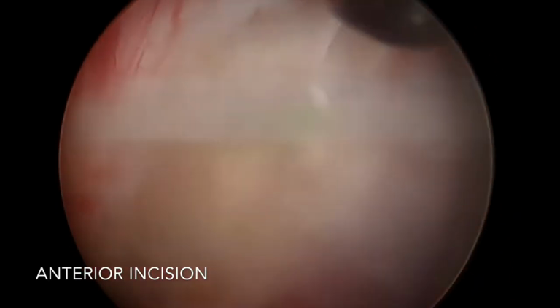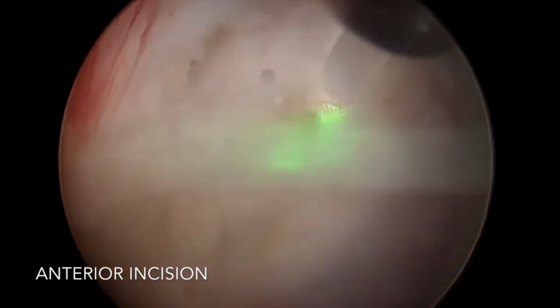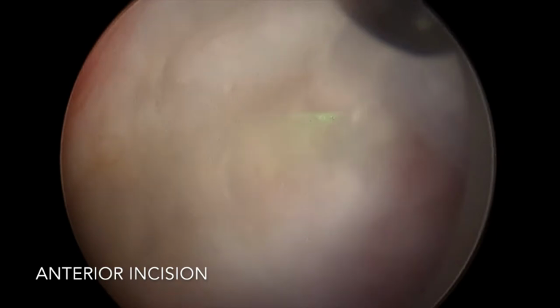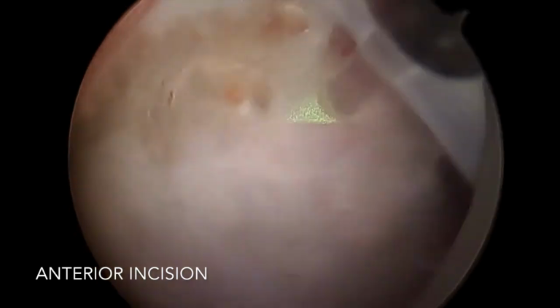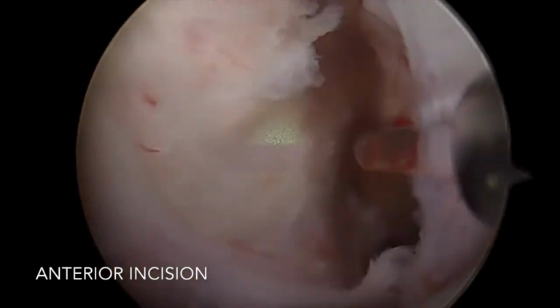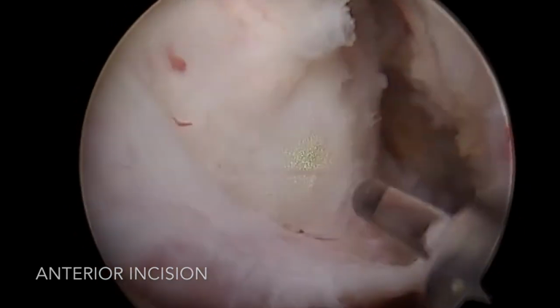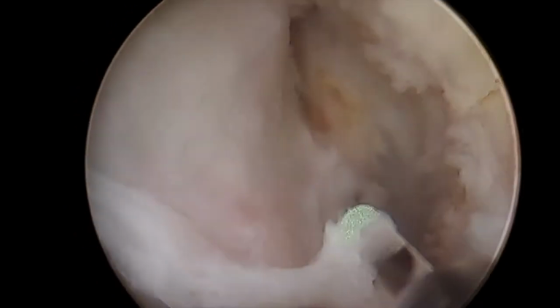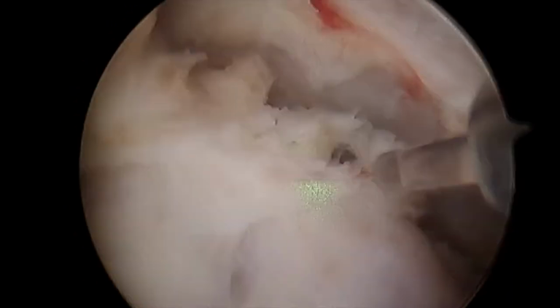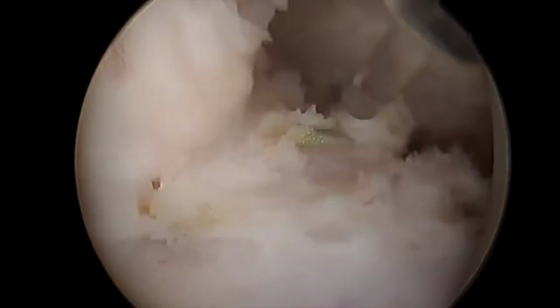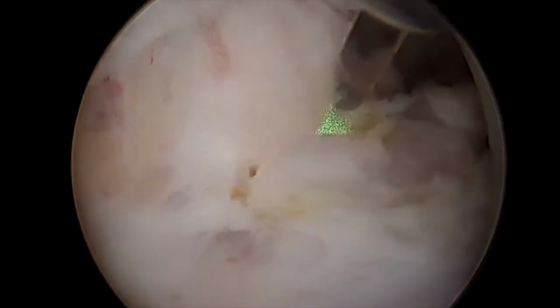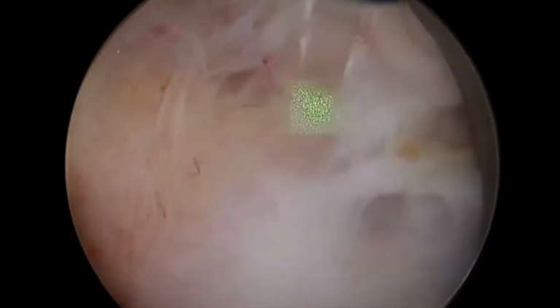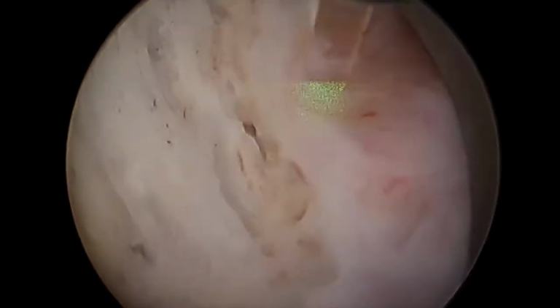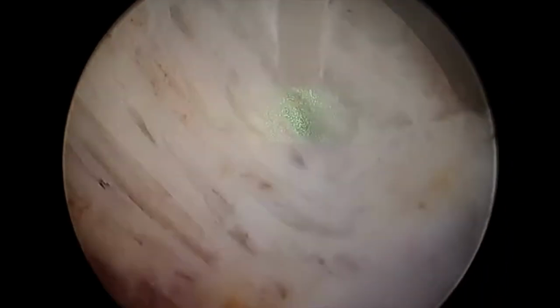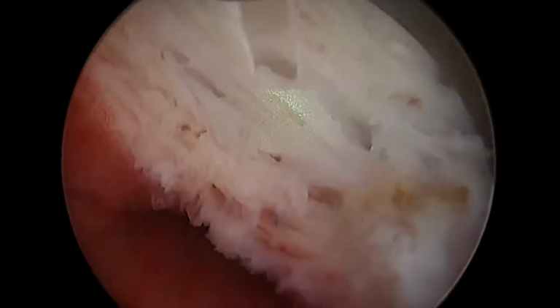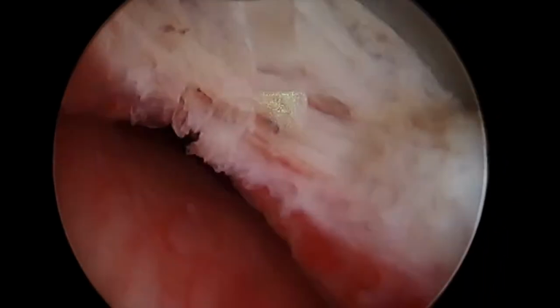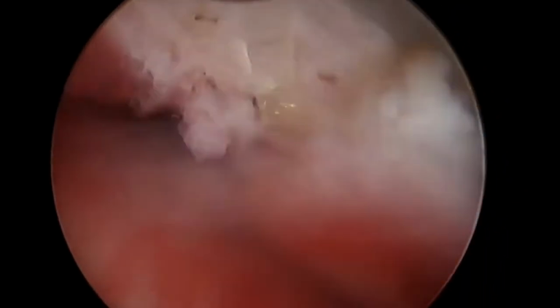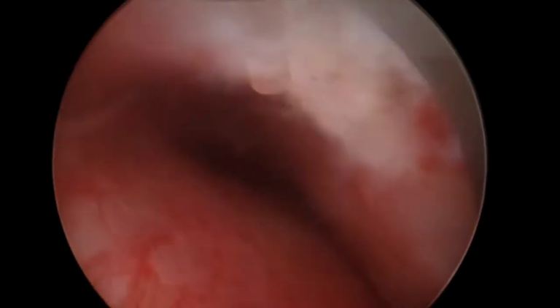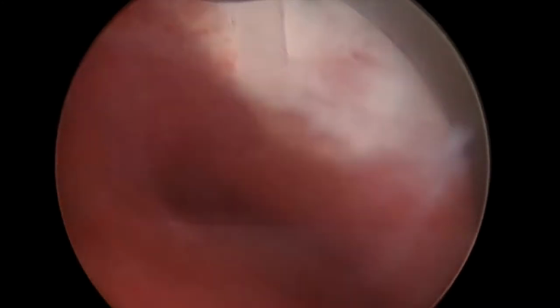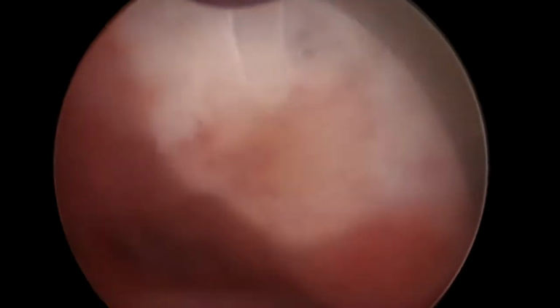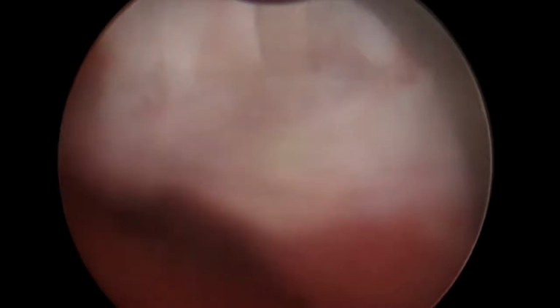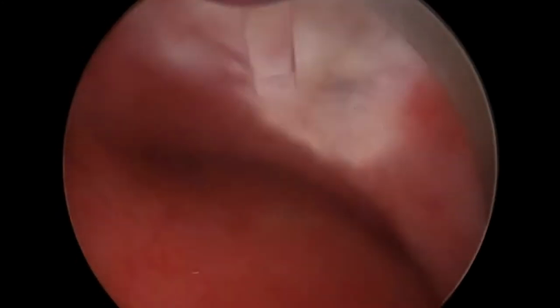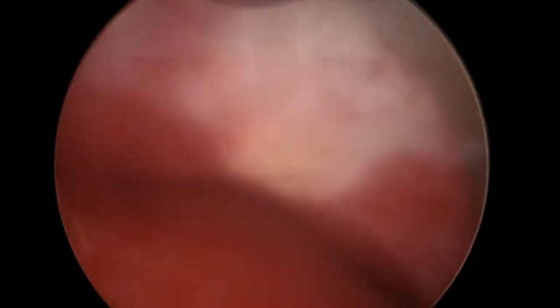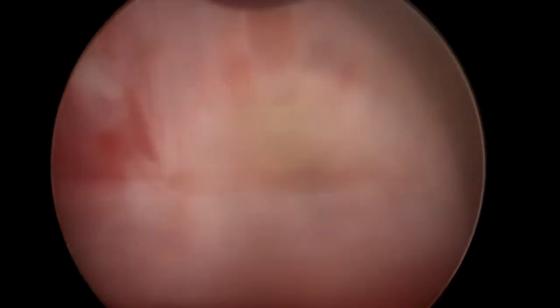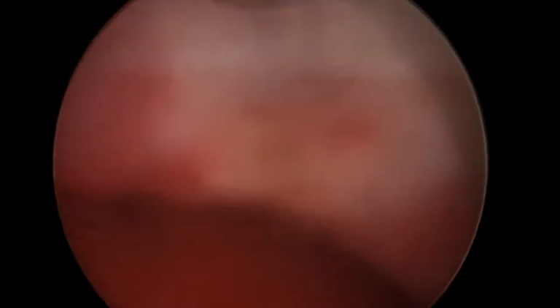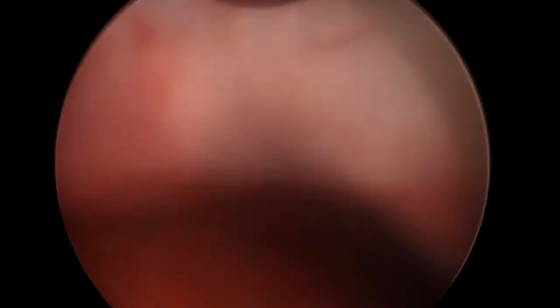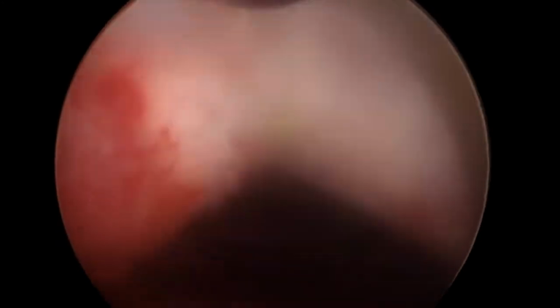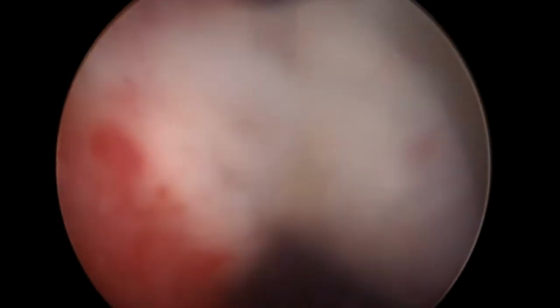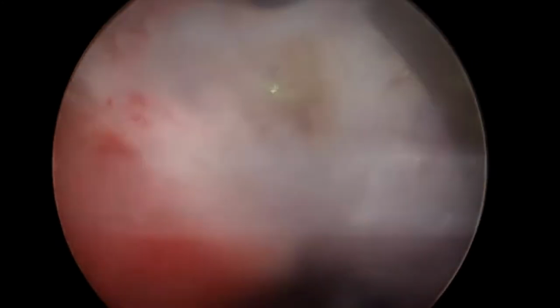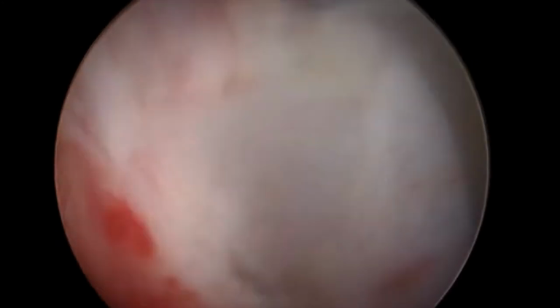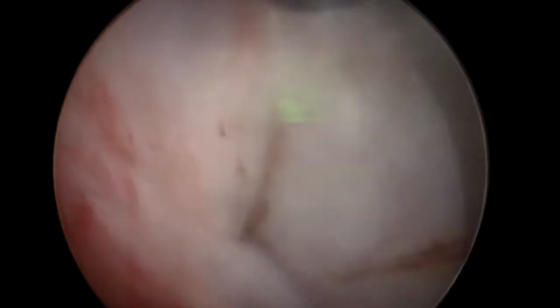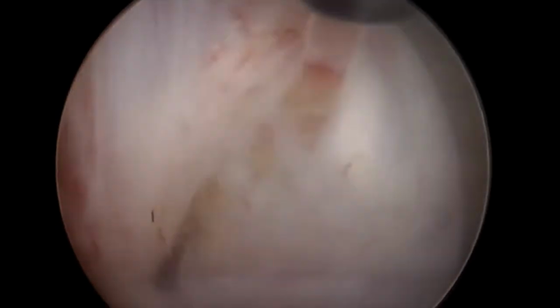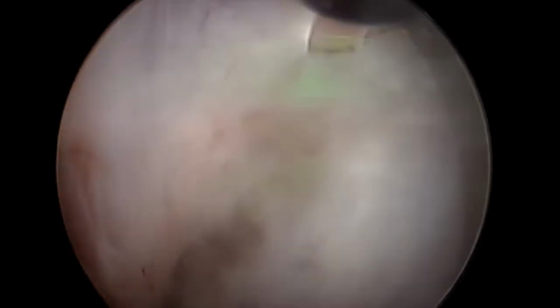Here is the incision made at twelve o'clock. We can see the clock face there from twelve all the way back down to six. Now there is some level of incision created.